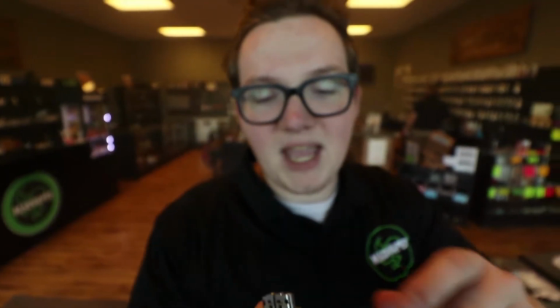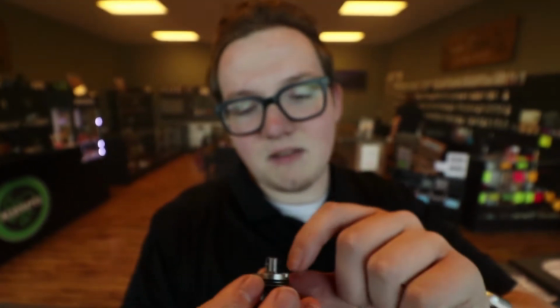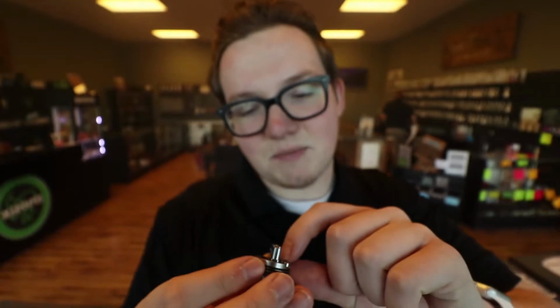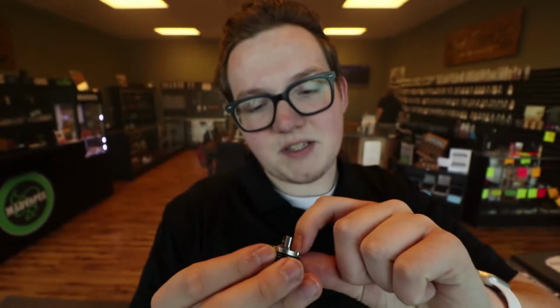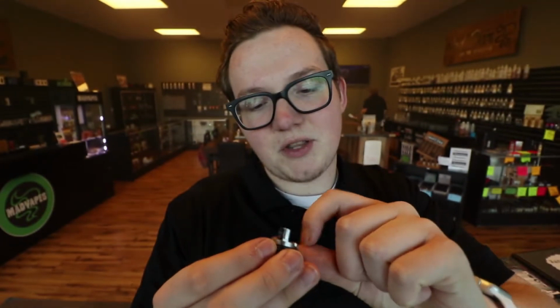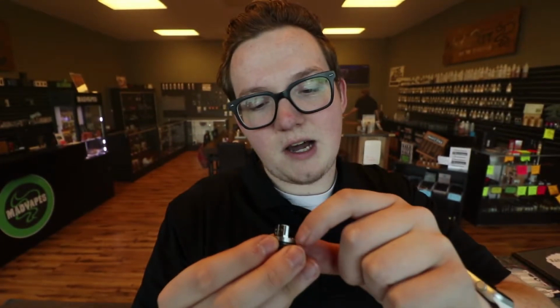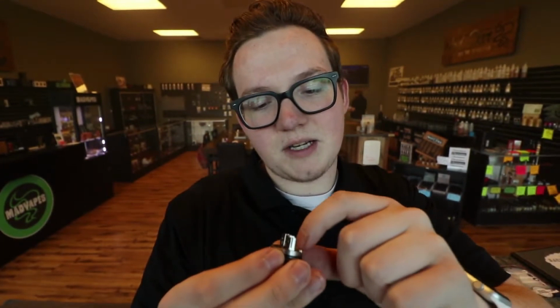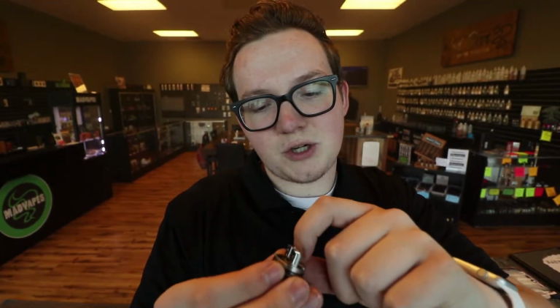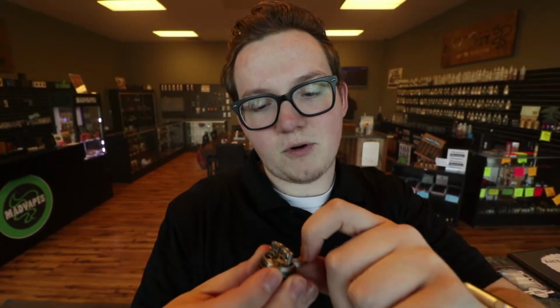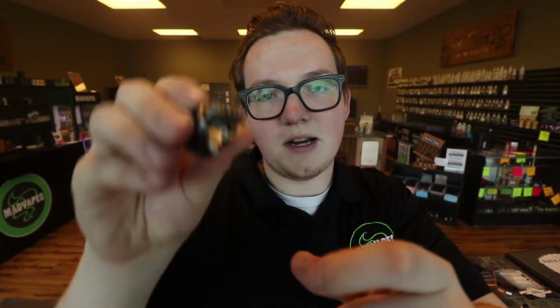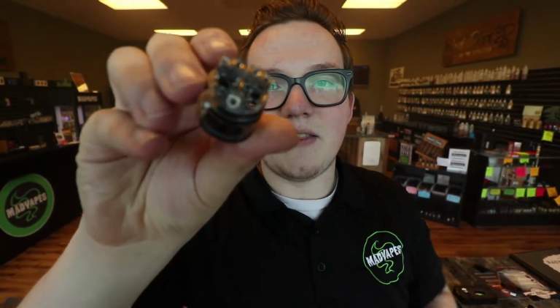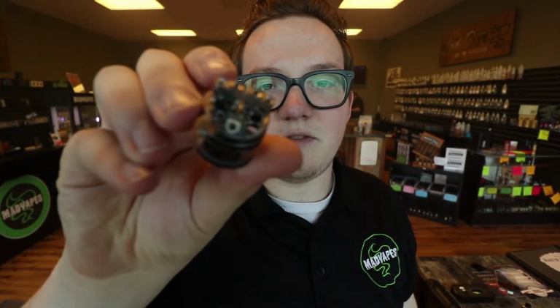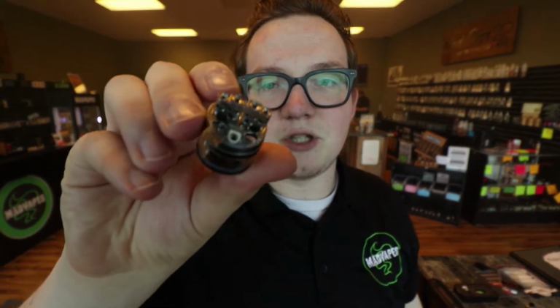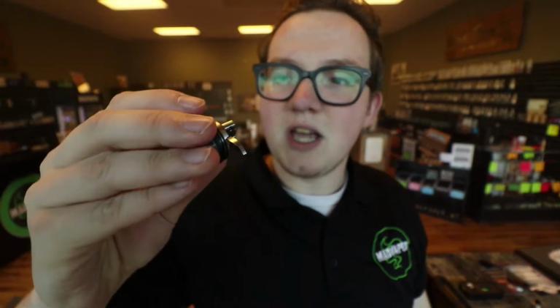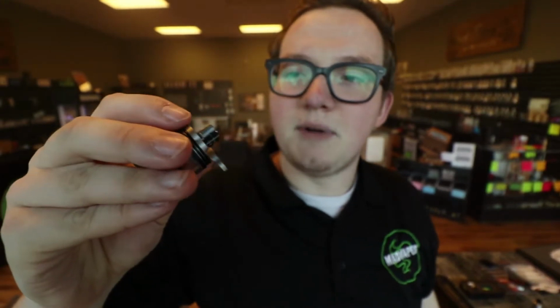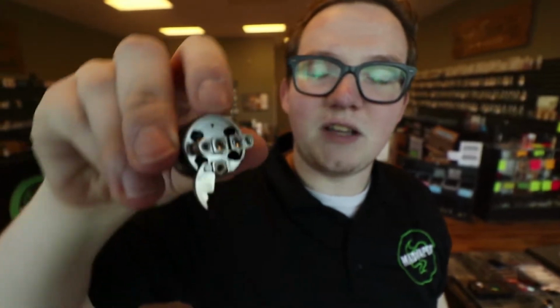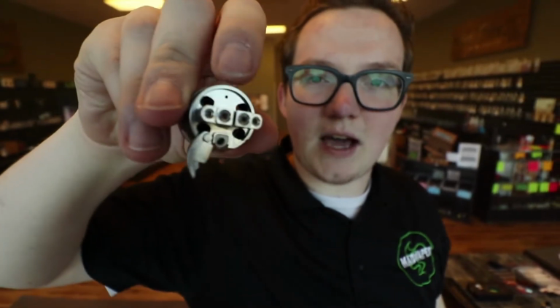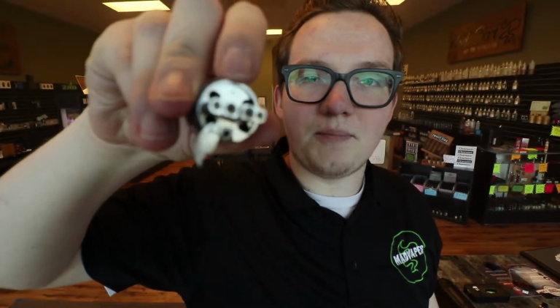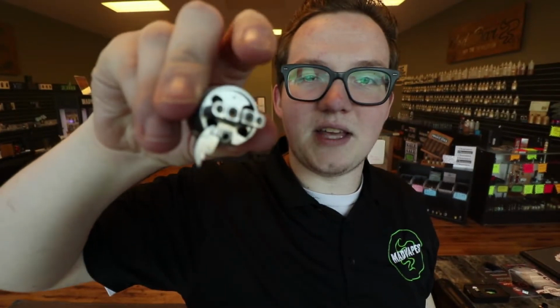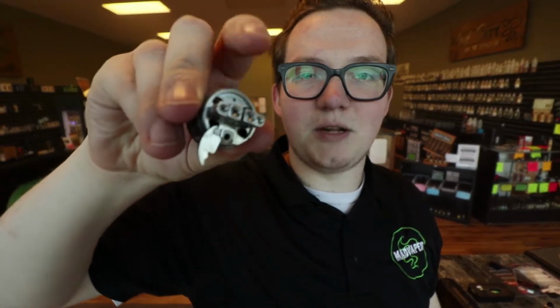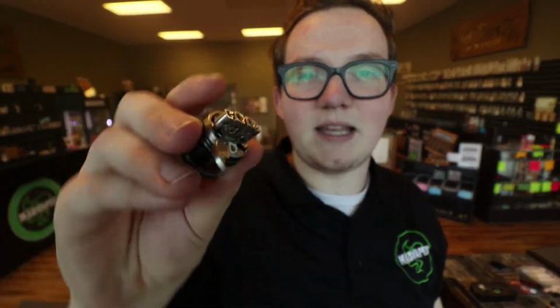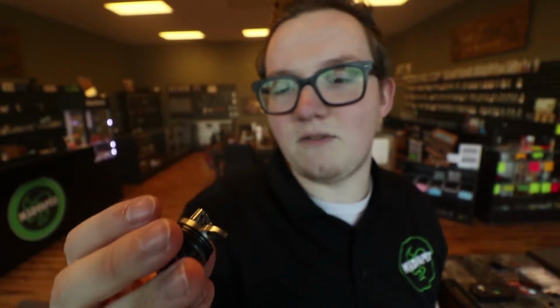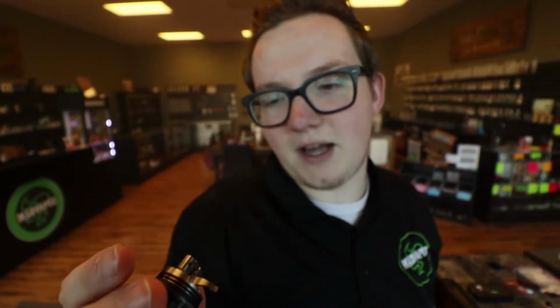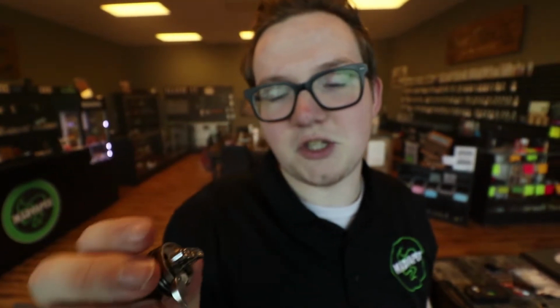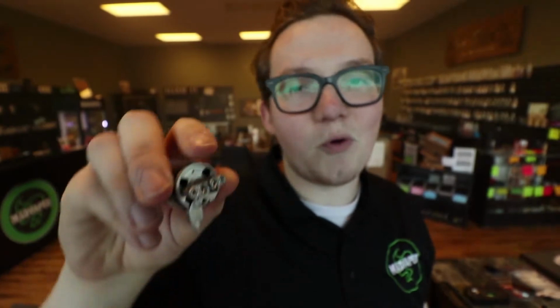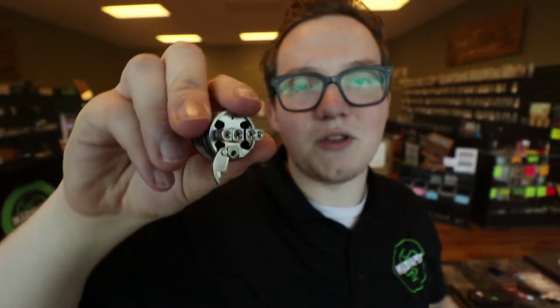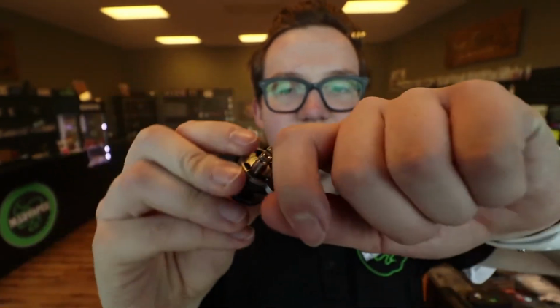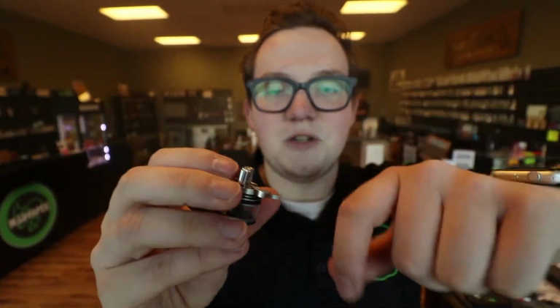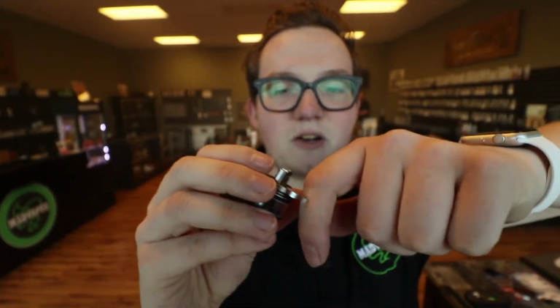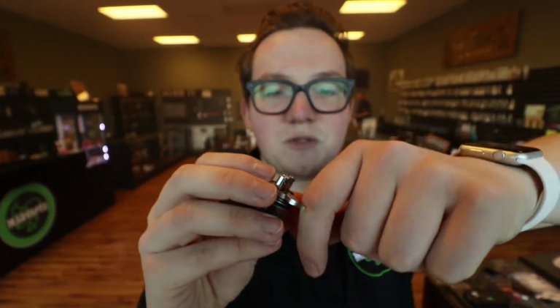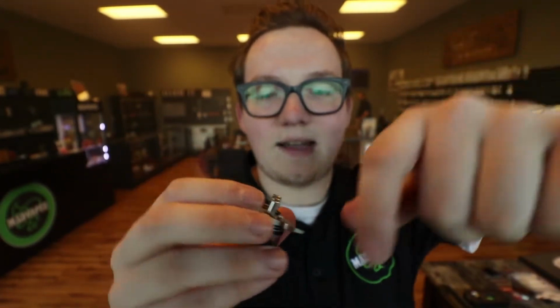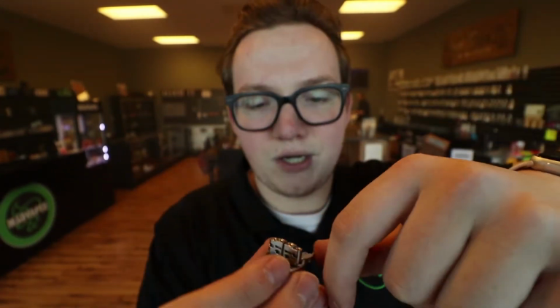They've got something very similar to the Avocado where it's this trap door right here, and that's how you fill up the juice. Additionally, if you see that hole up there, that's going to be like your exhaust port, so that when you're filling up juice it's not gonna just back up on you.